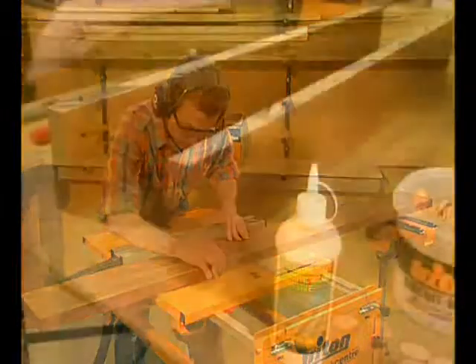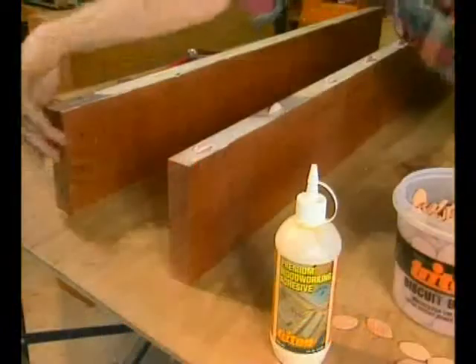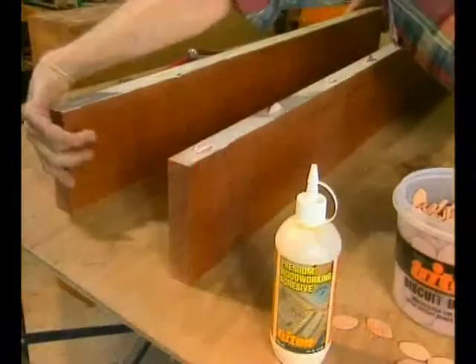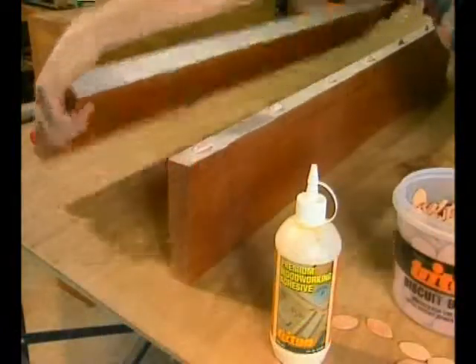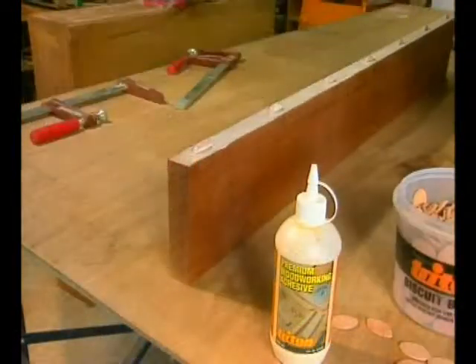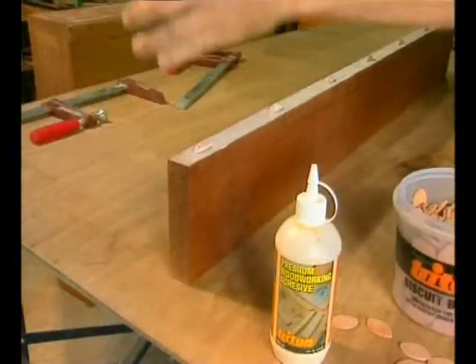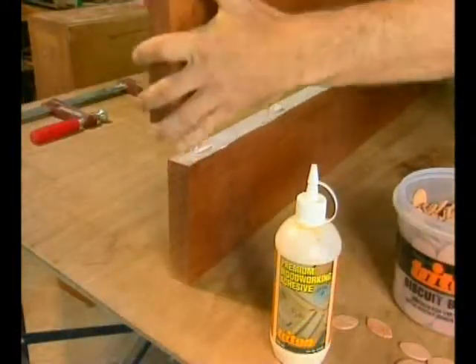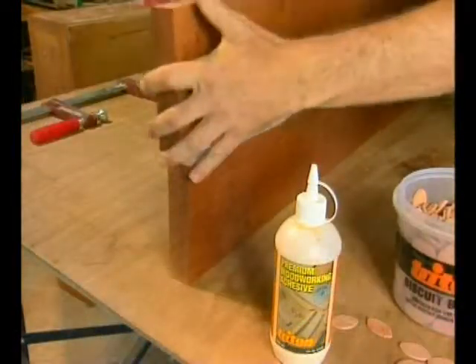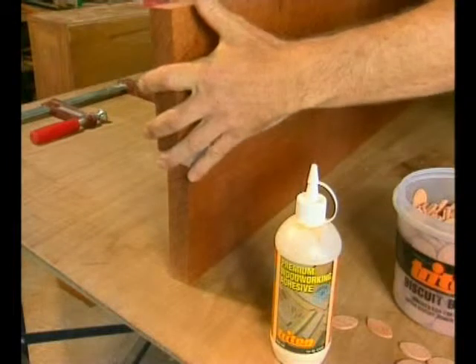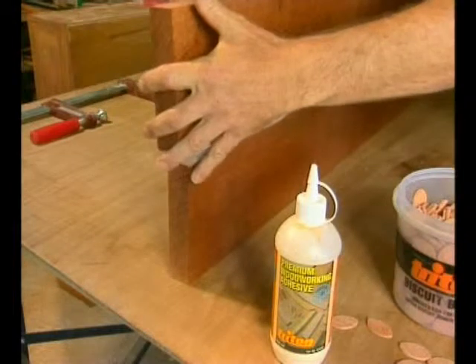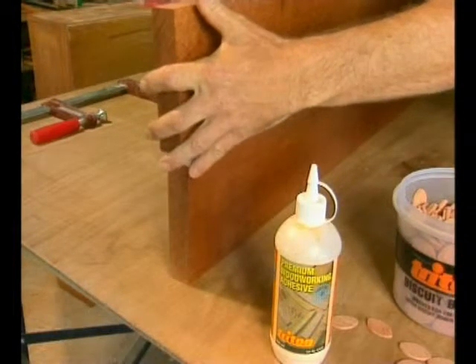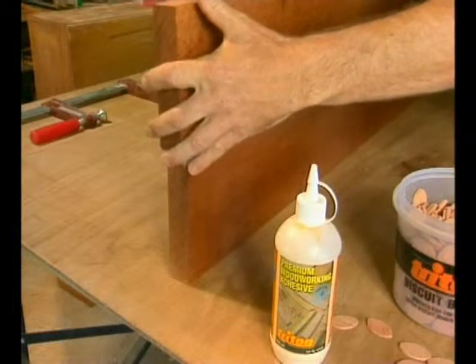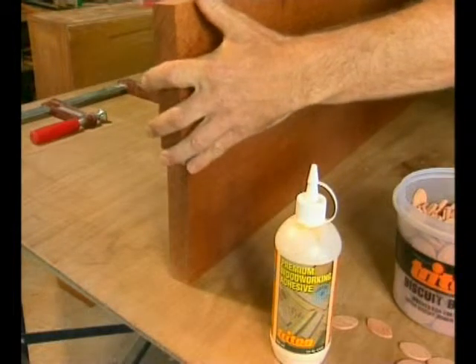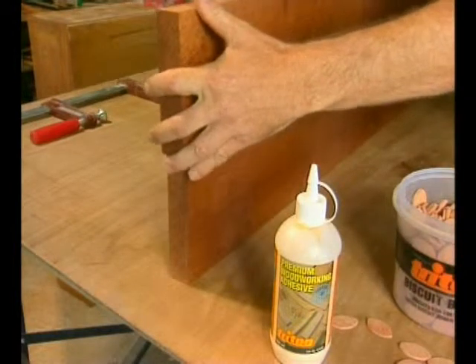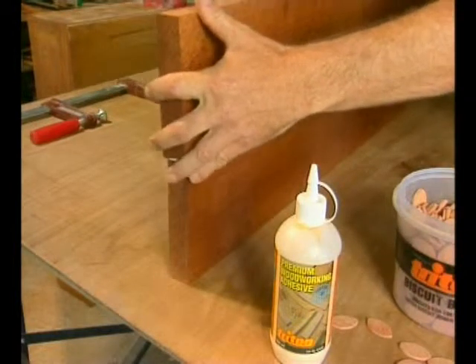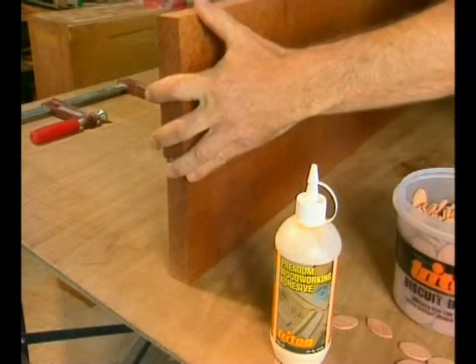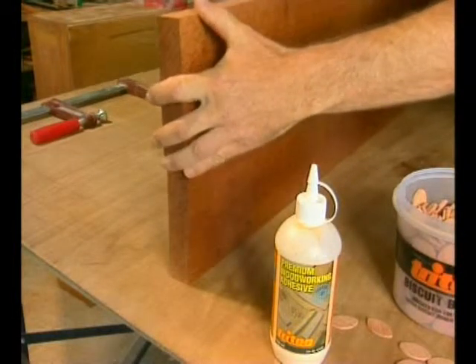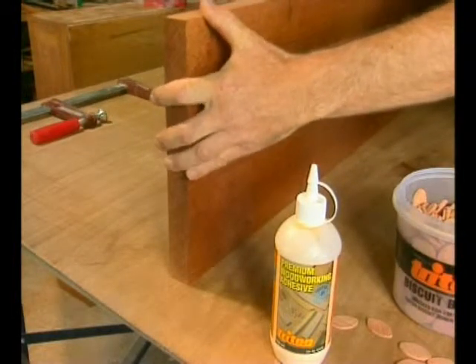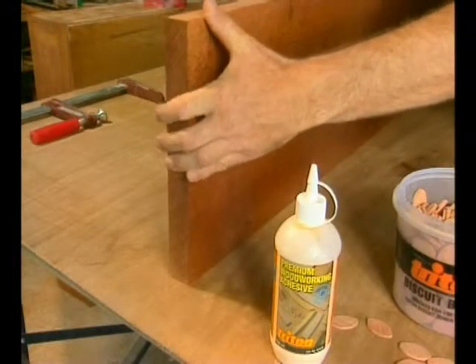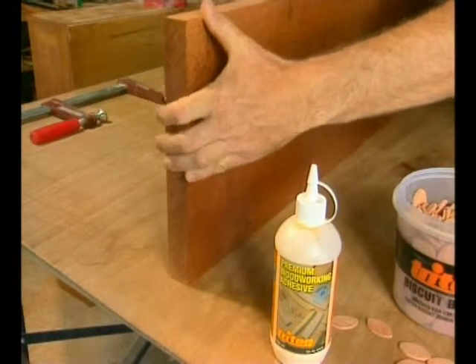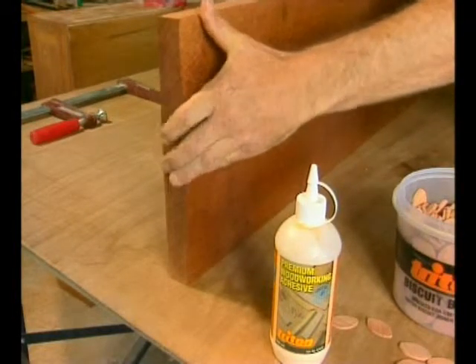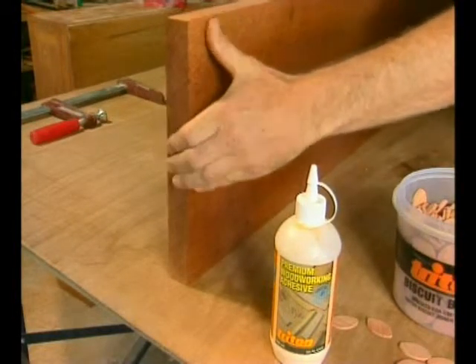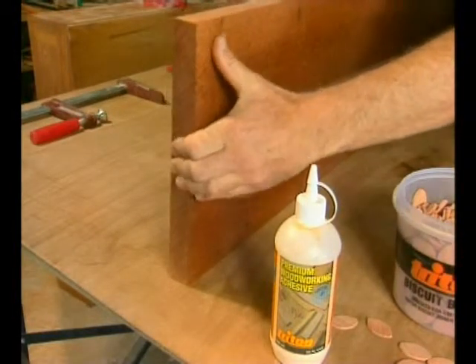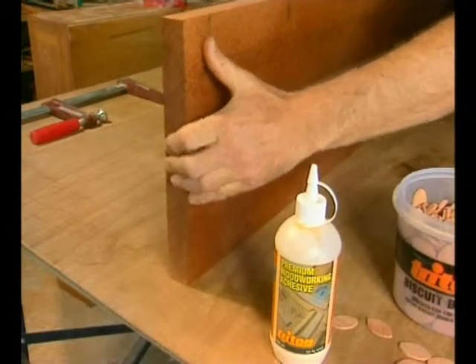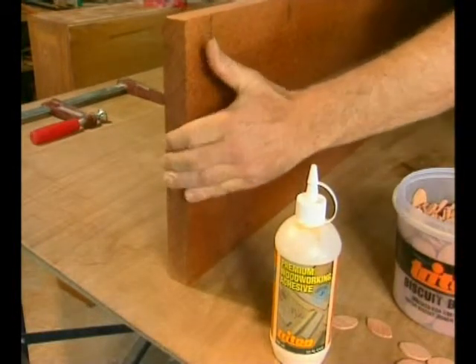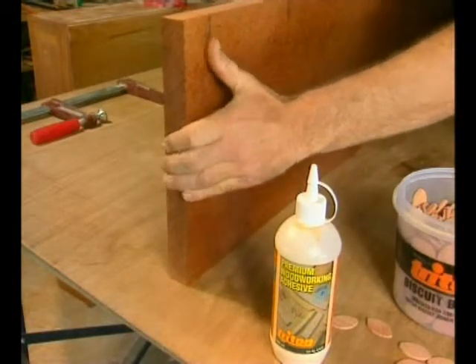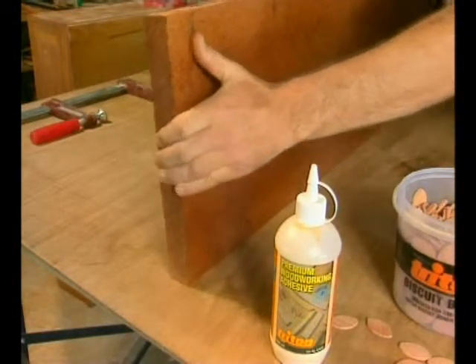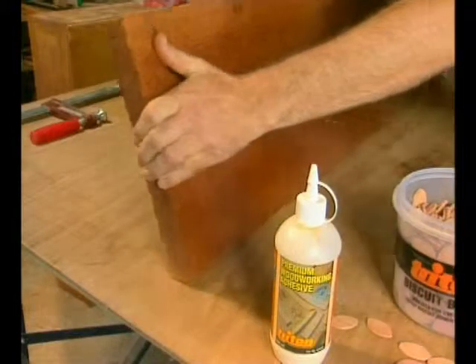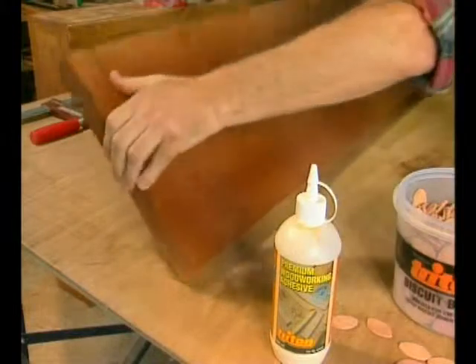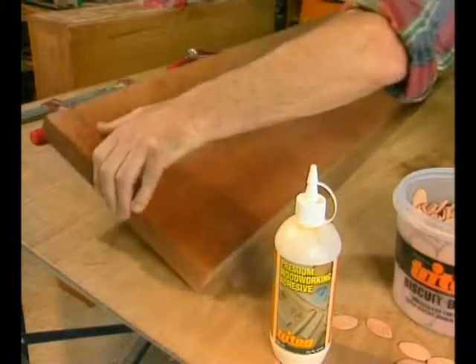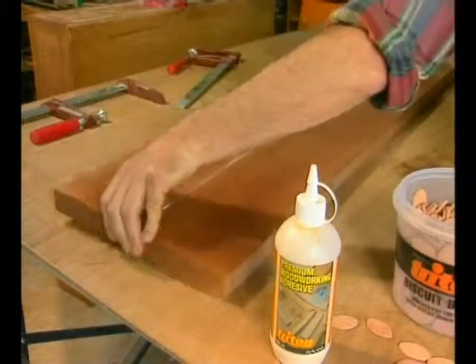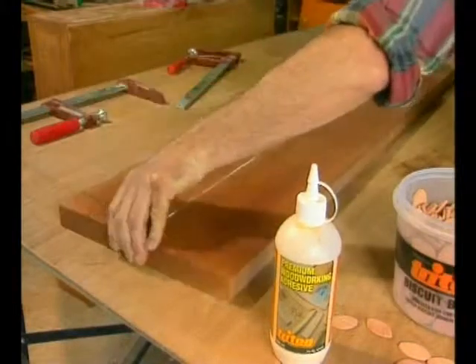You can use any brand of PVA glue, but Triton brand premium woodworking adhesive has been specially formulated with biscuit joining in mind.